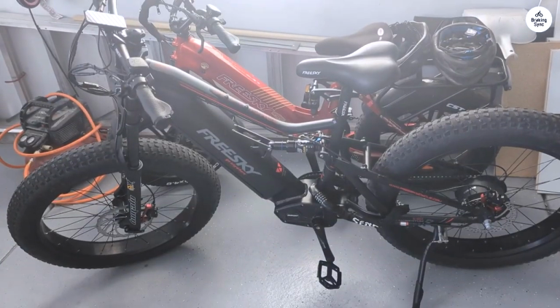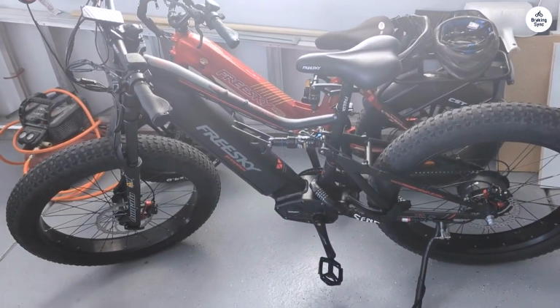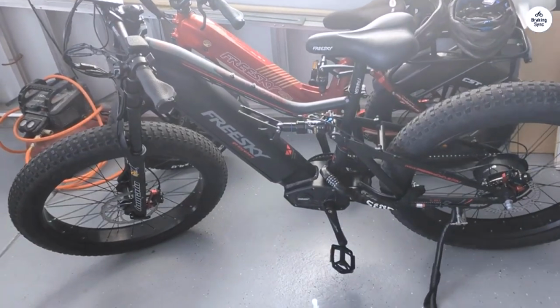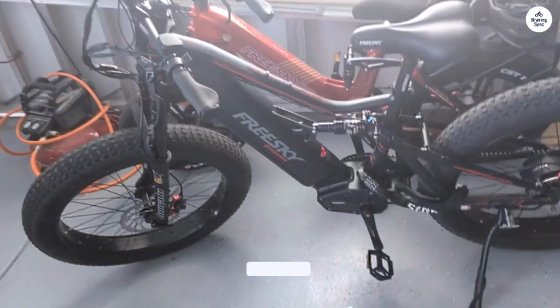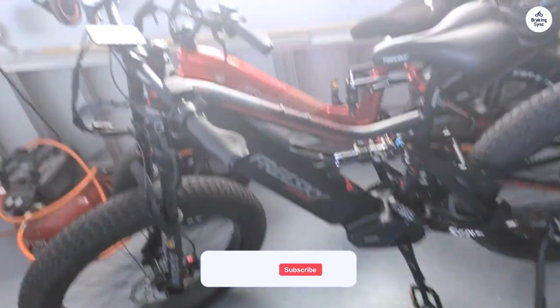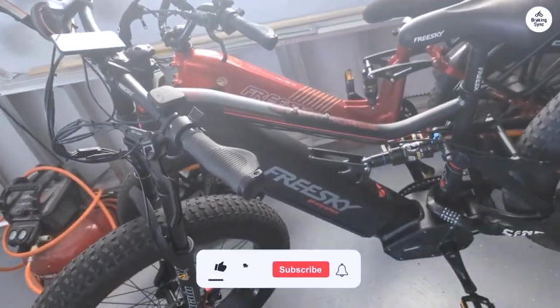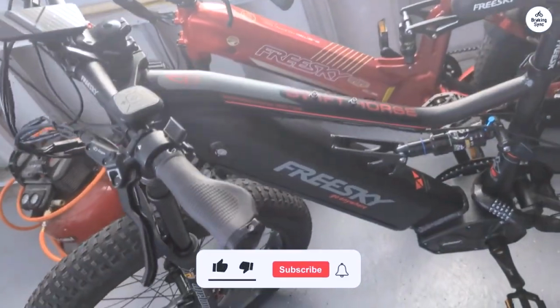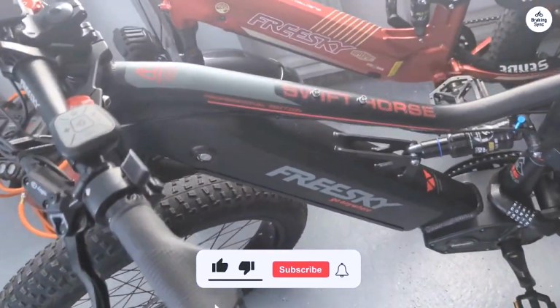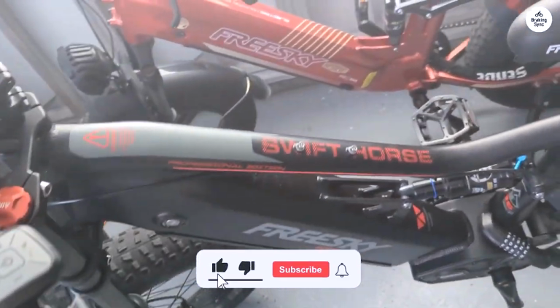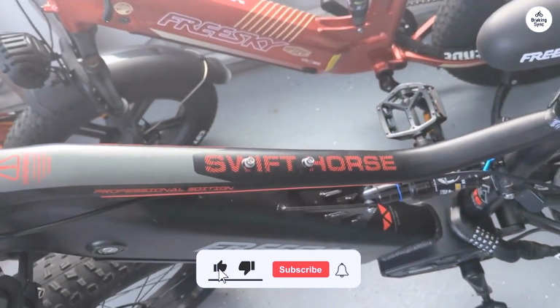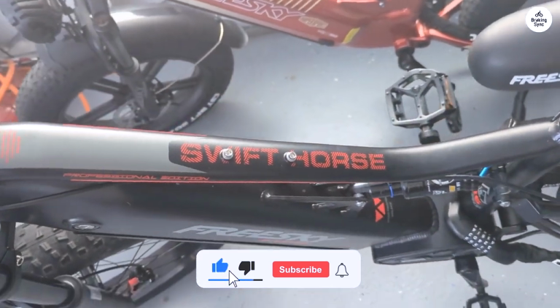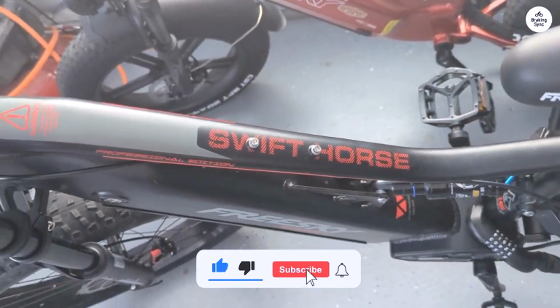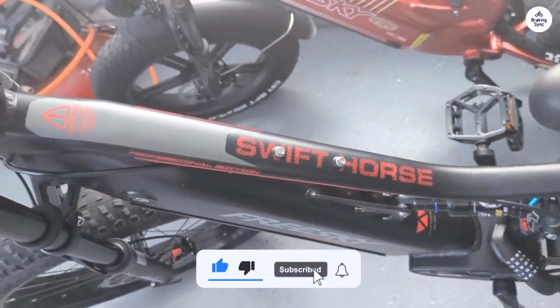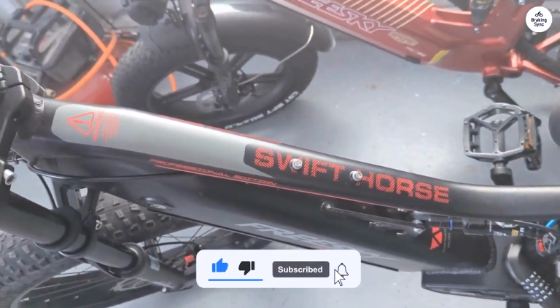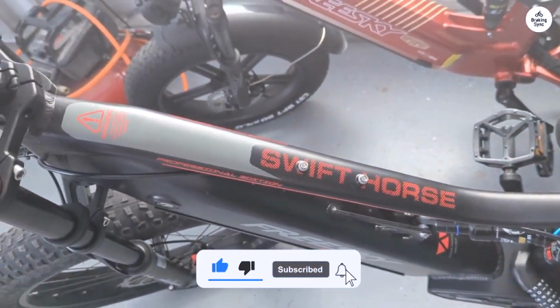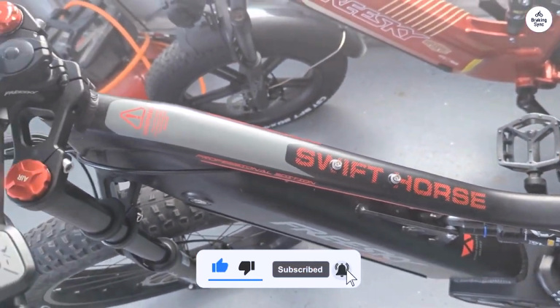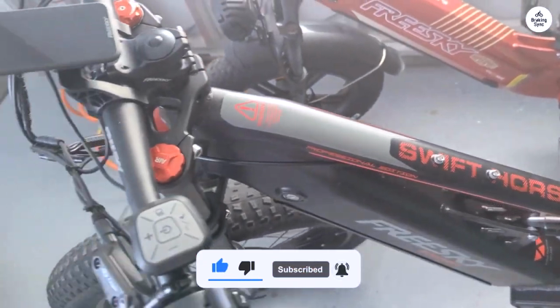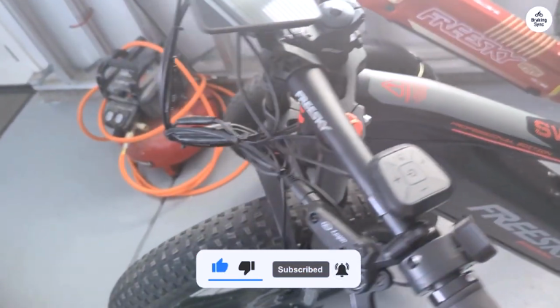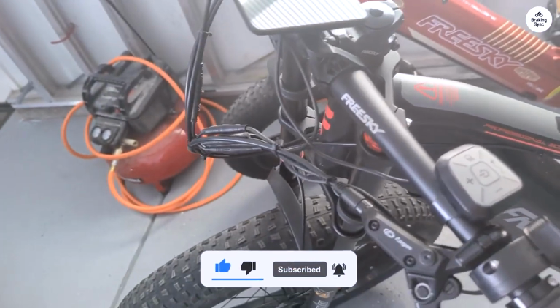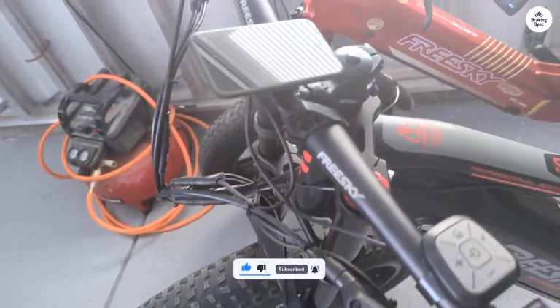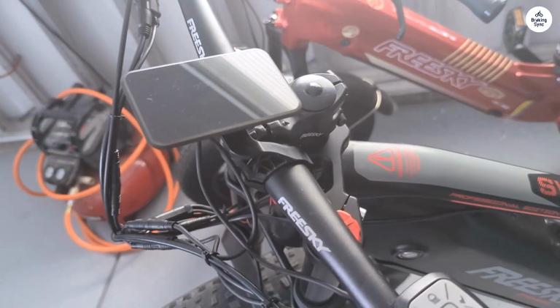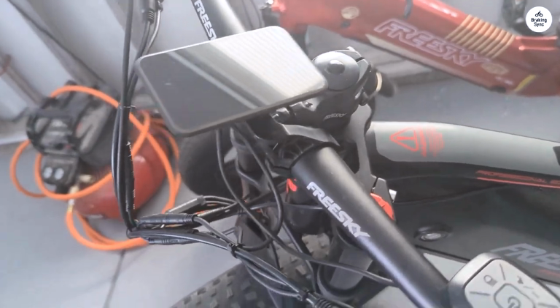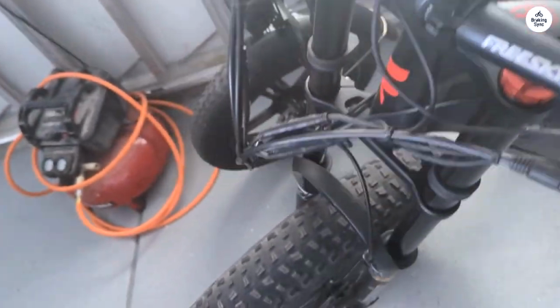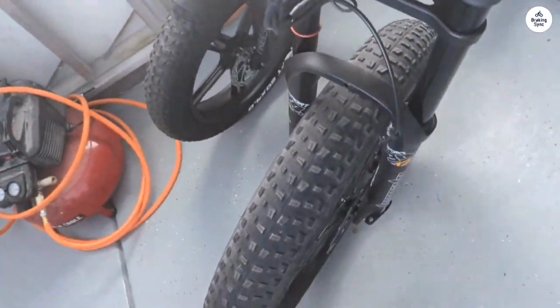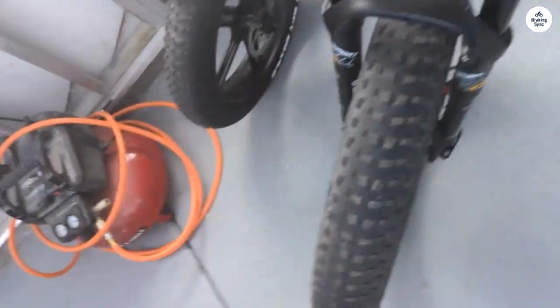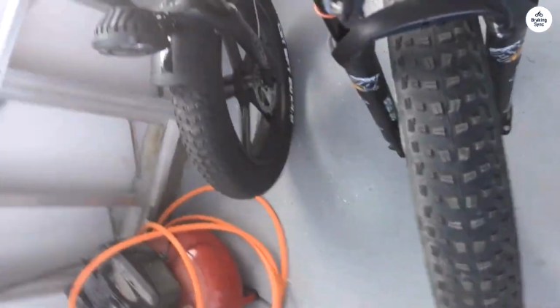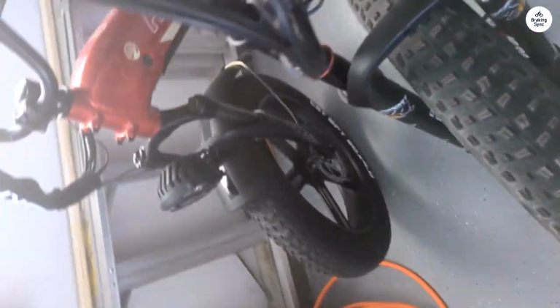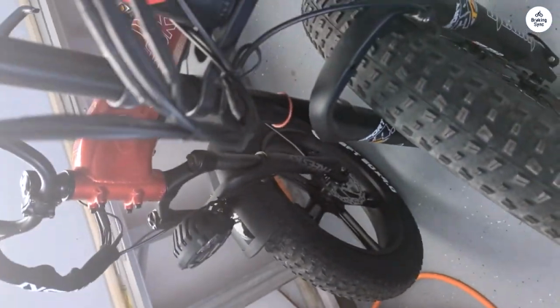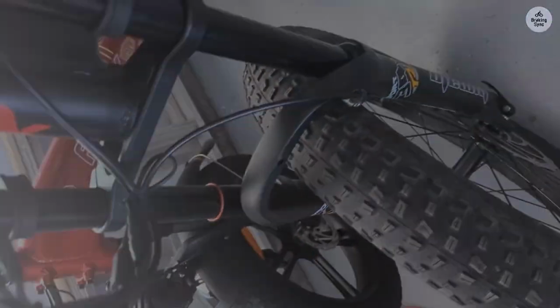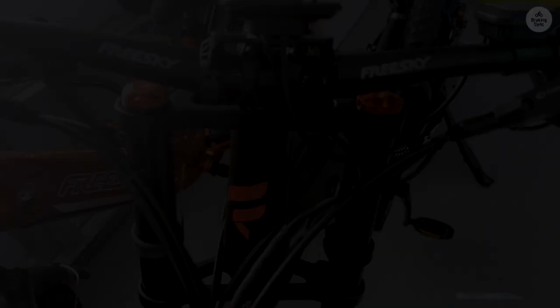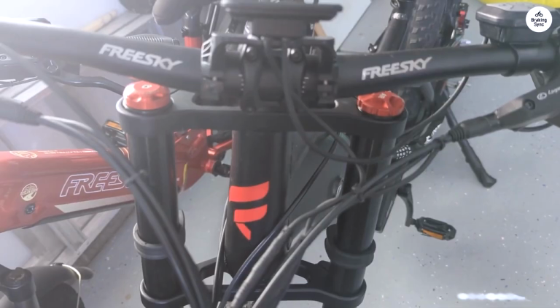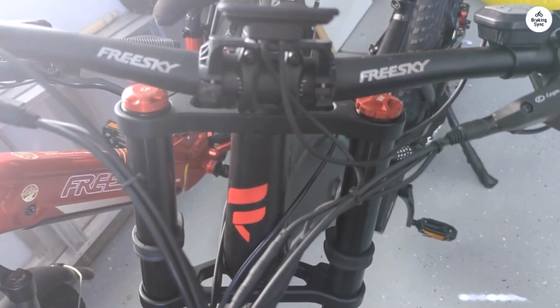The seat is adjustable in height and position, and the plastic fenders are a nice touch, though I opted not to use them. The kickstand is sturdy and conveniently located, and the battery life has been impressively long, even with minimal pedaling.